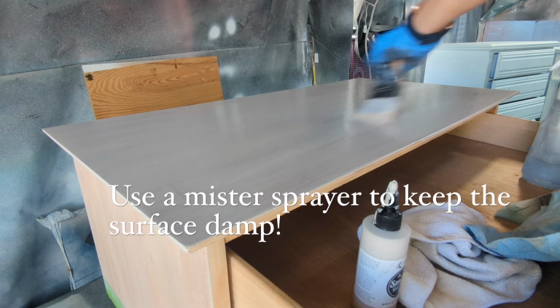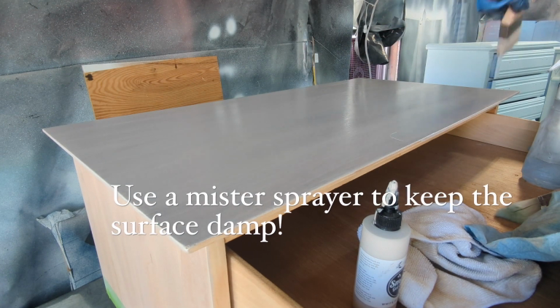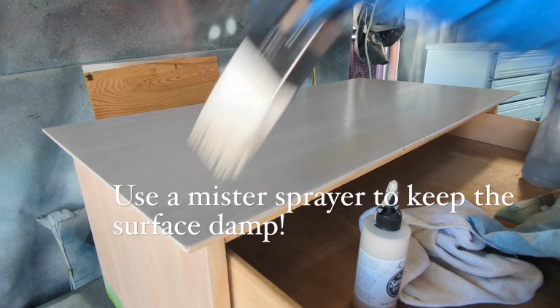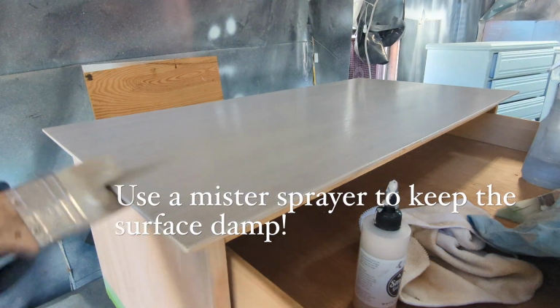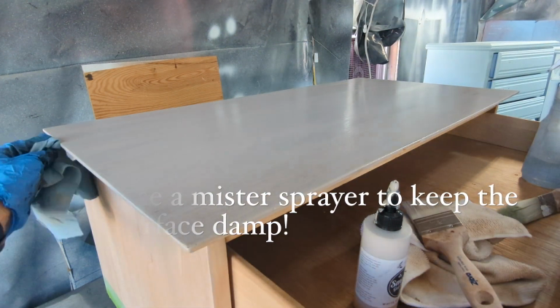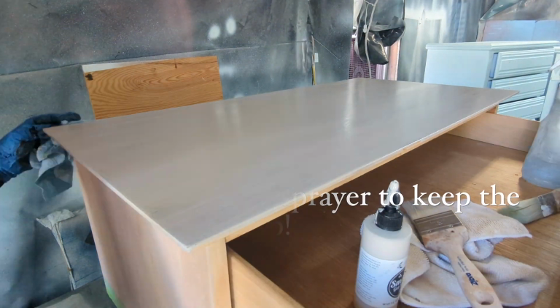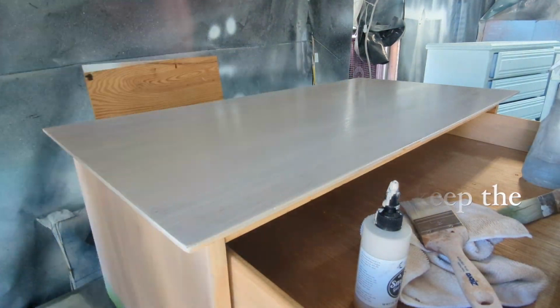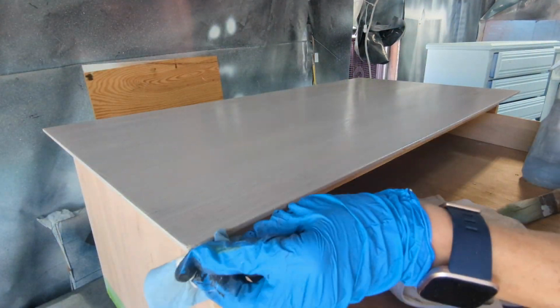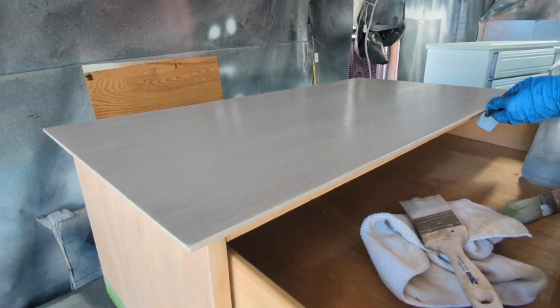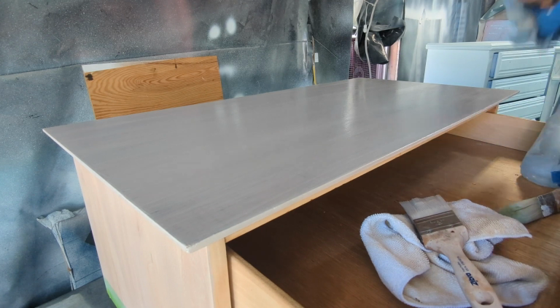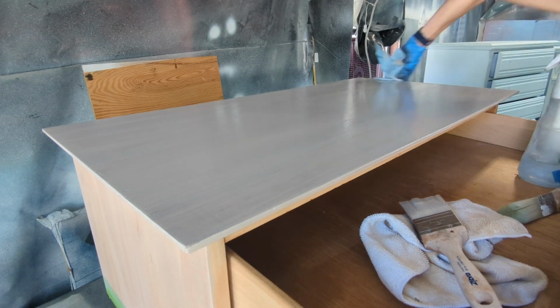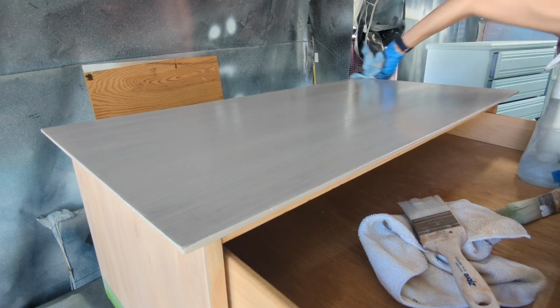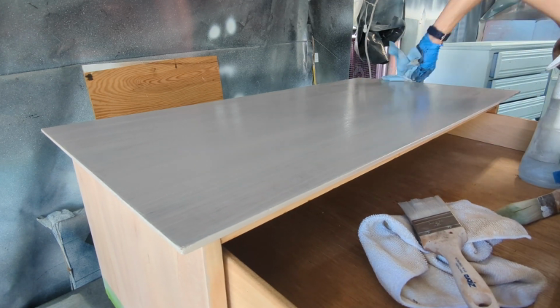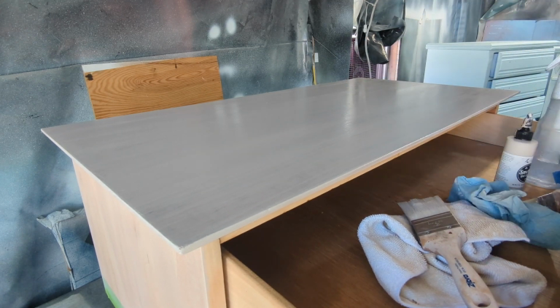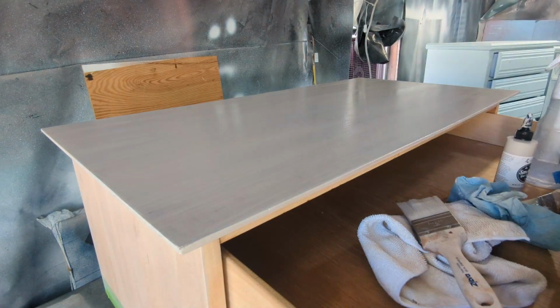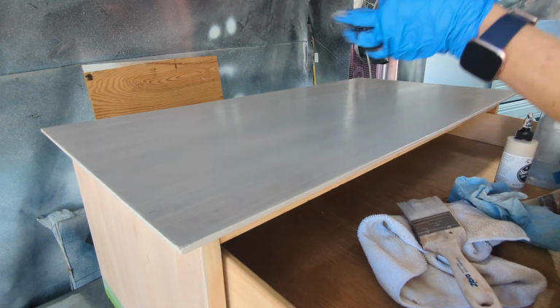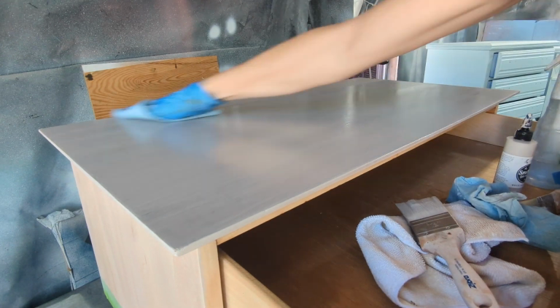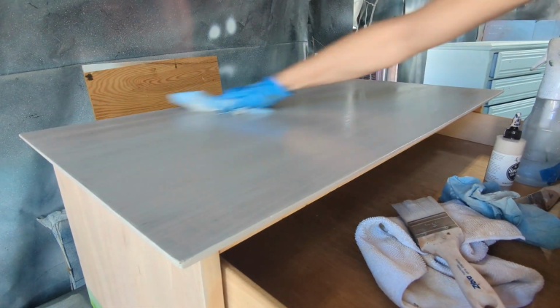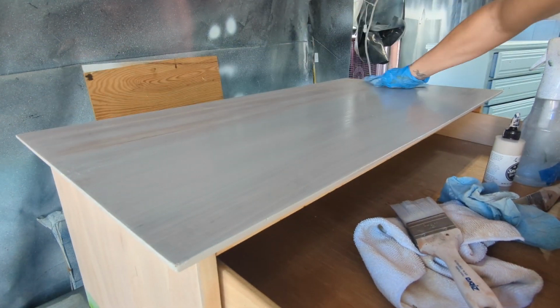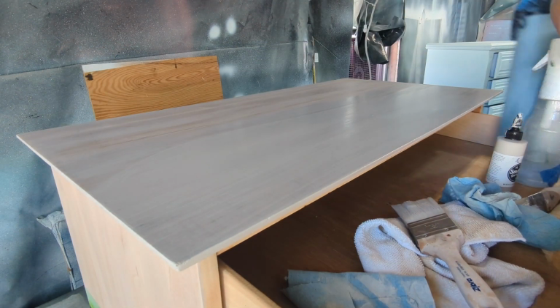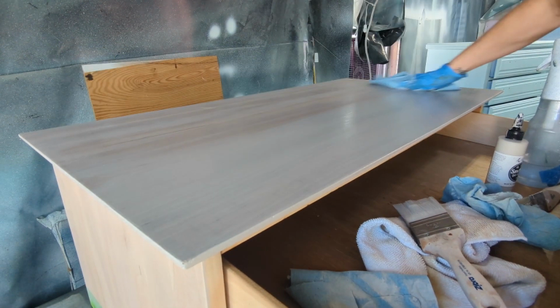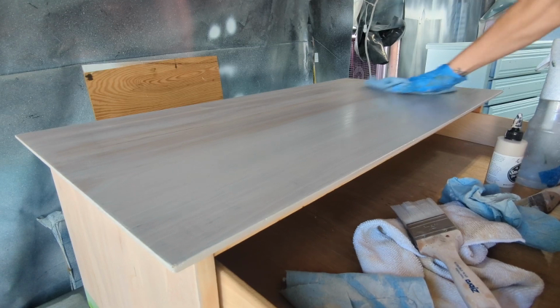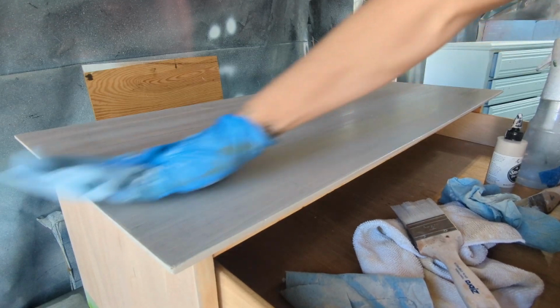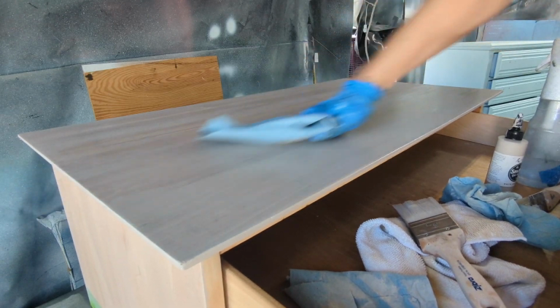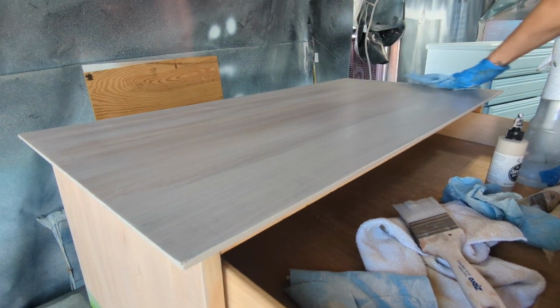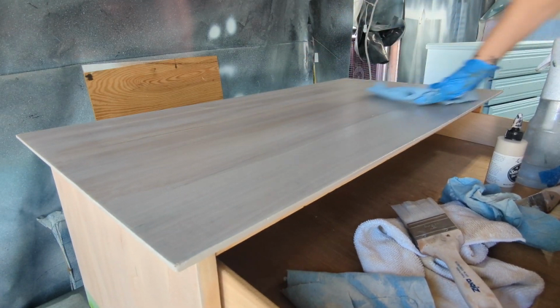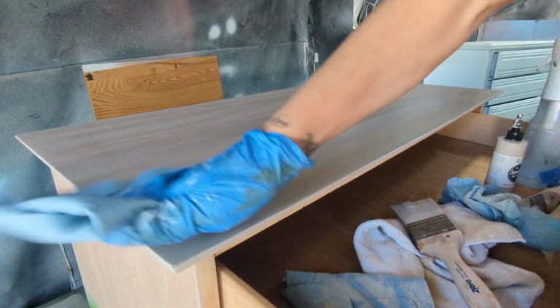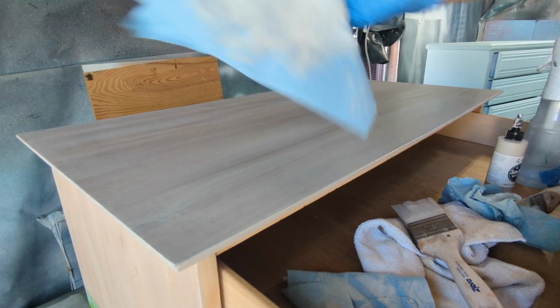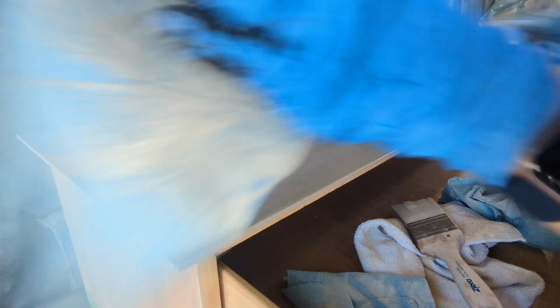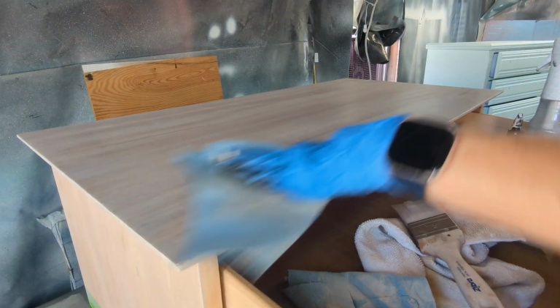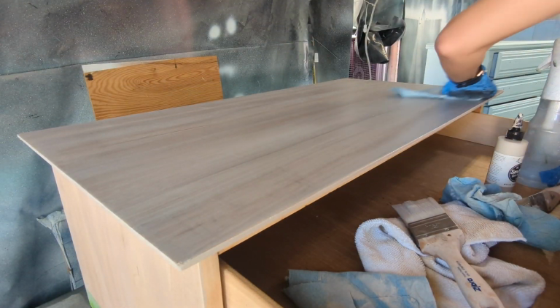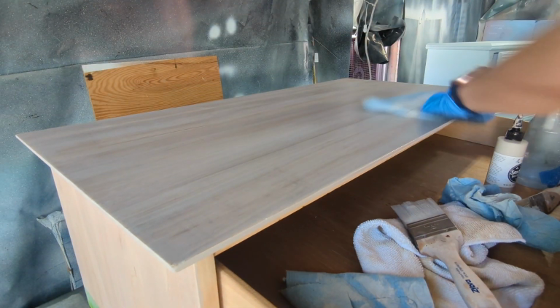Back to the staining: the last strokes I do, or the way that I wipe it off, goes with the grain — in this case it goes left to right or right to left. So you are going horizontally to wipe that stain off to make sure it goes with the grain.